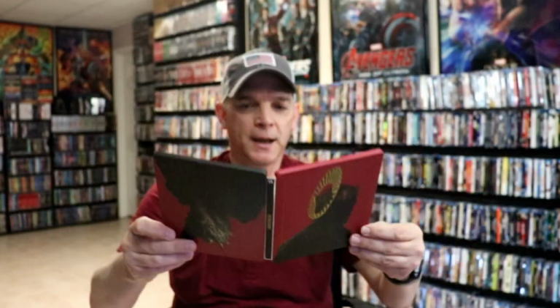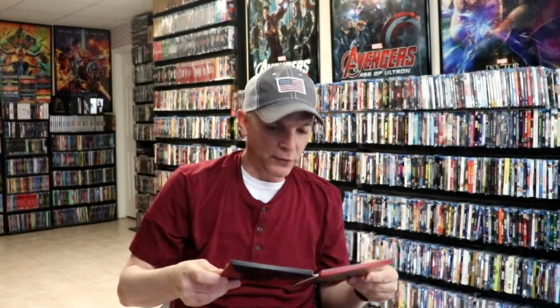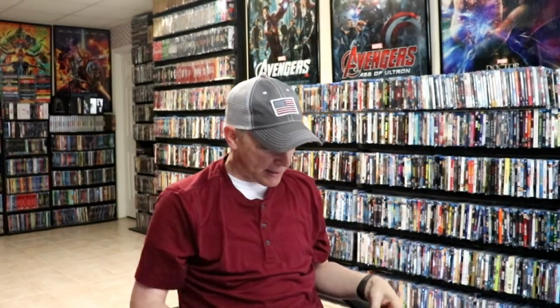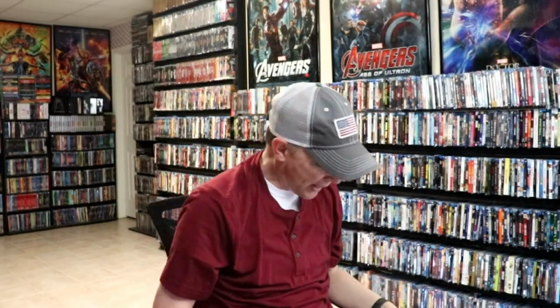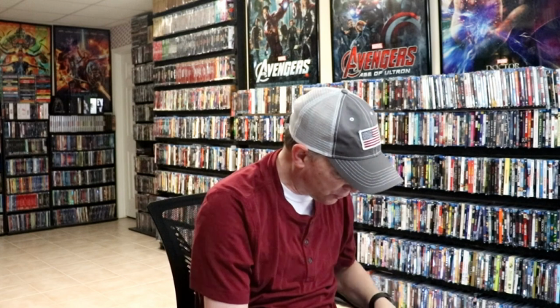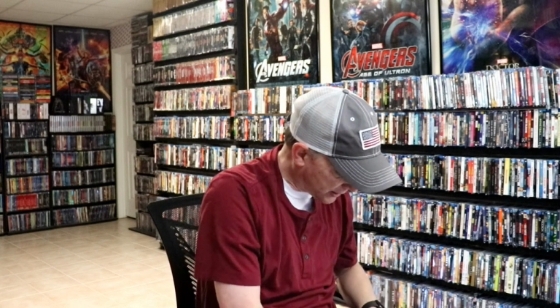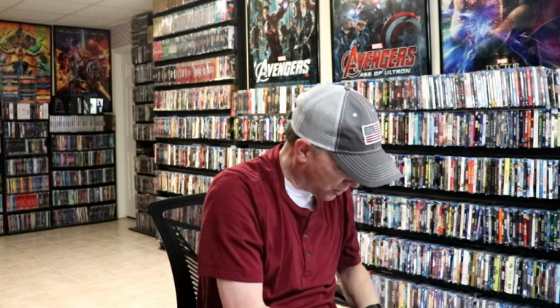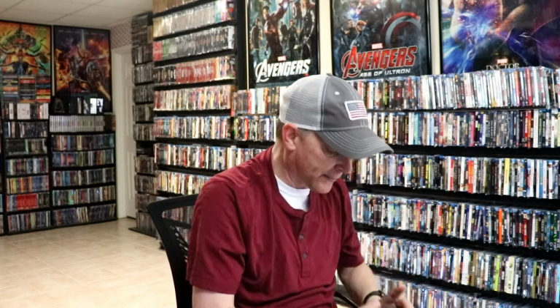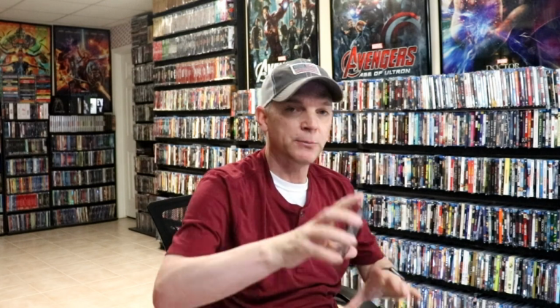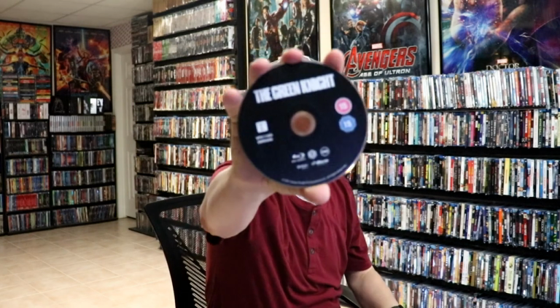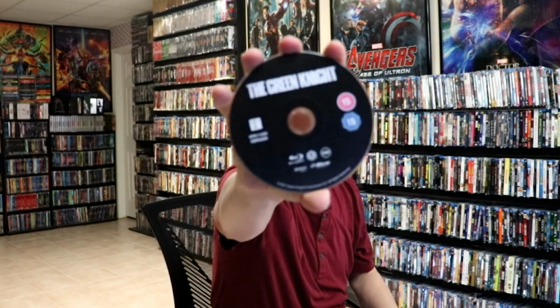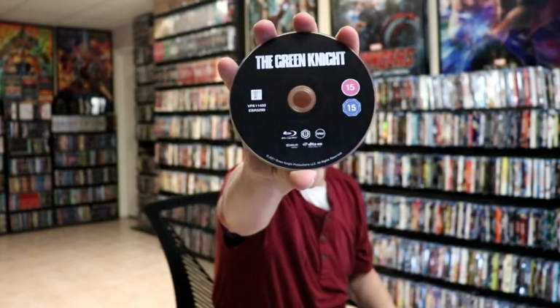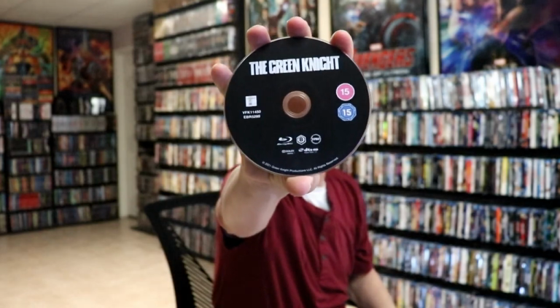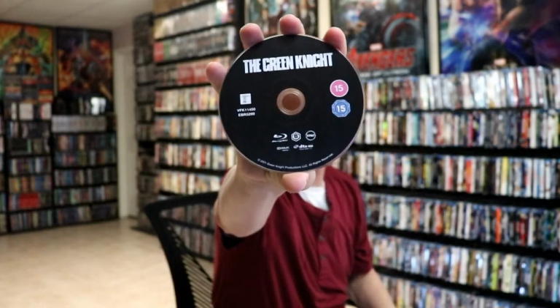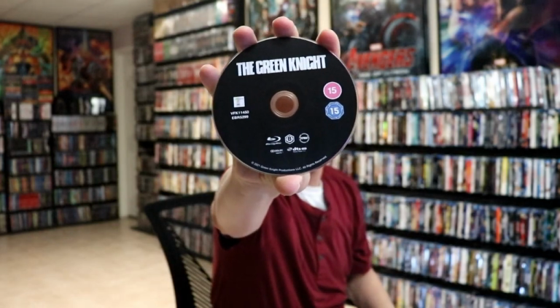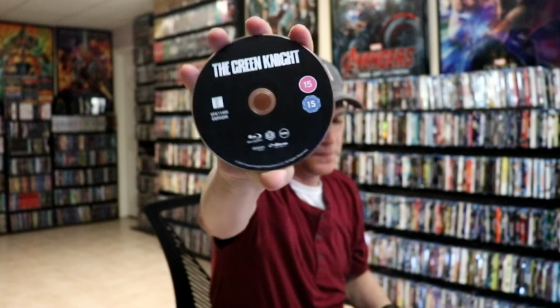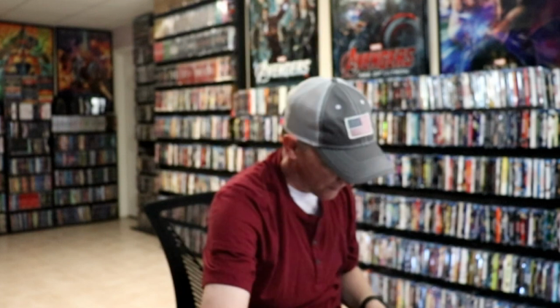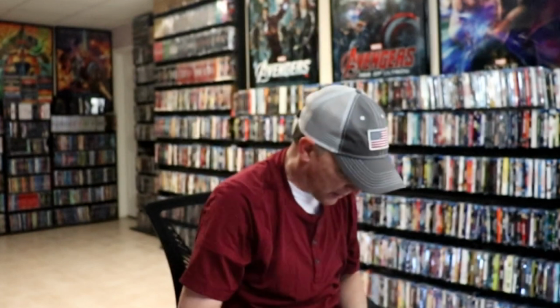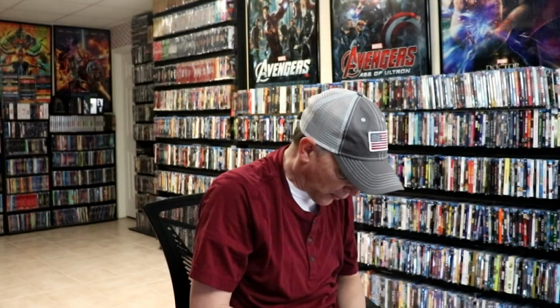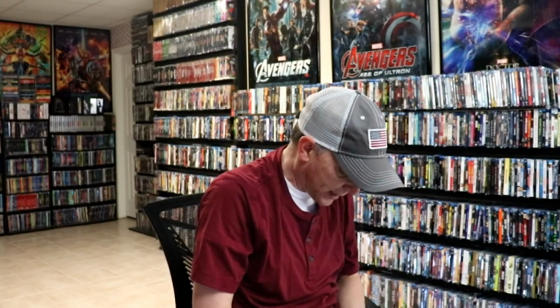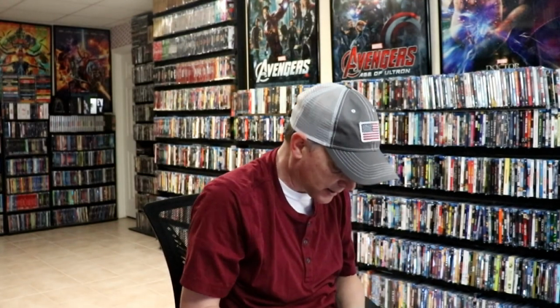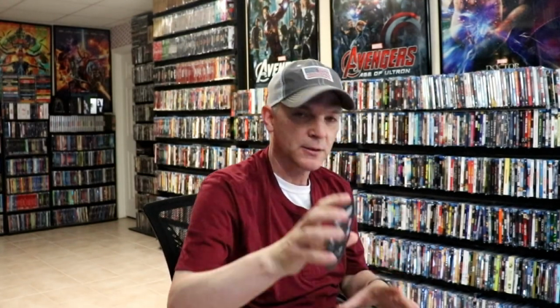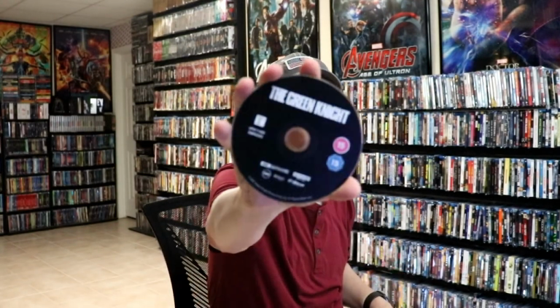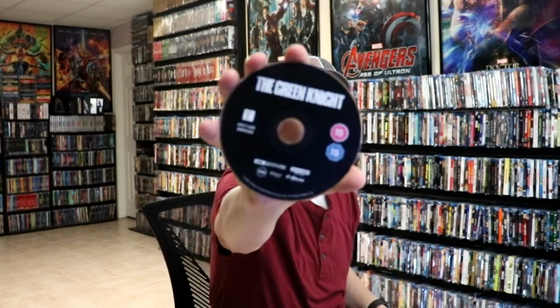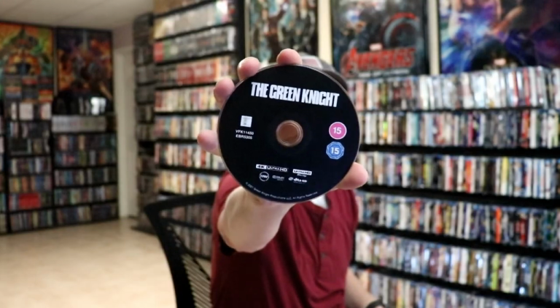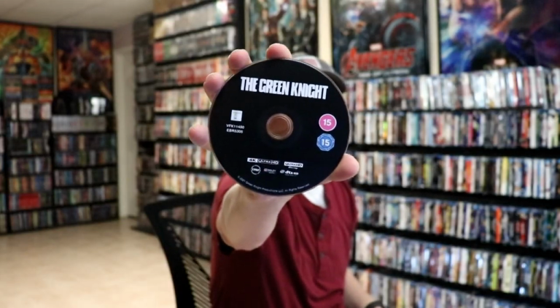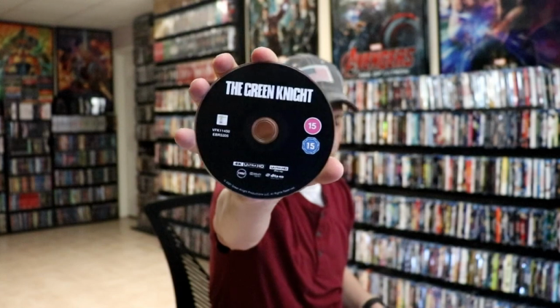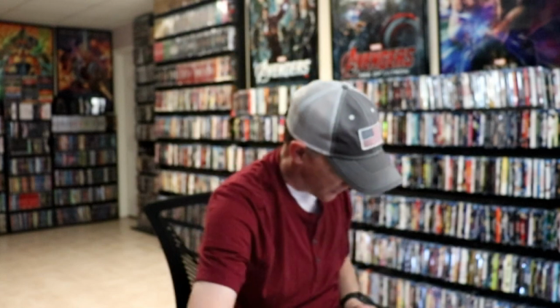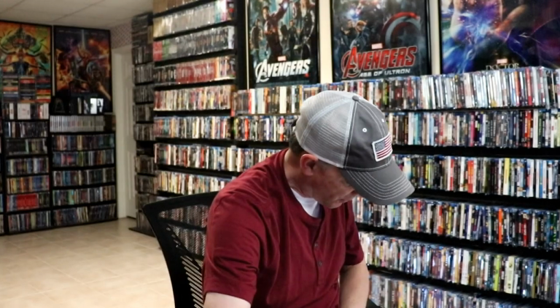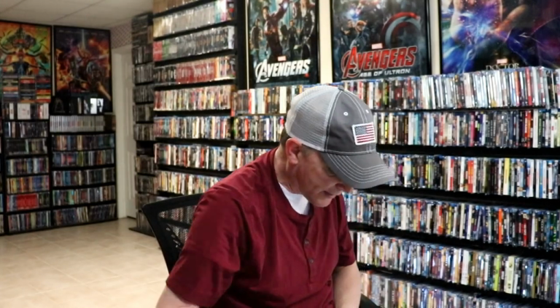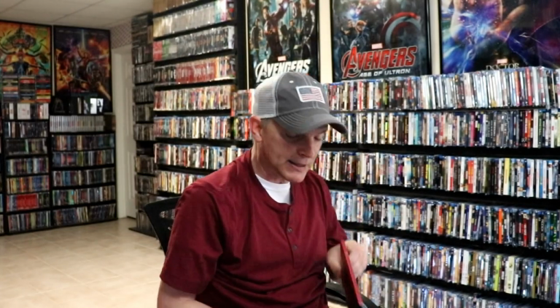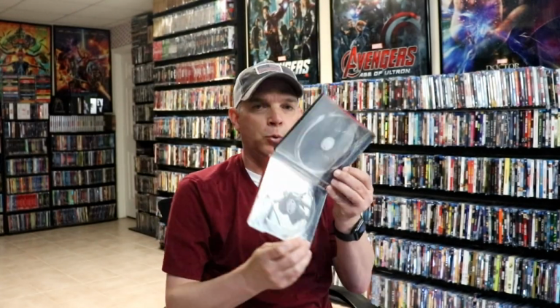On the inside we have our 2-disc set. We have a Region B Blu-ray disc with no disc art. And we have our 4K disc — same way, no disc art.